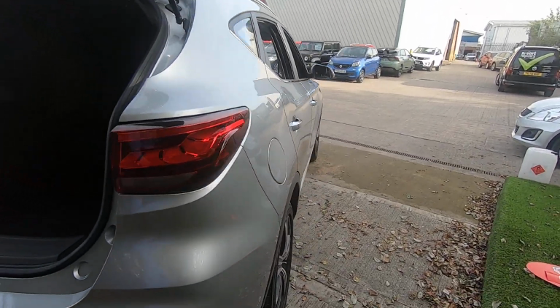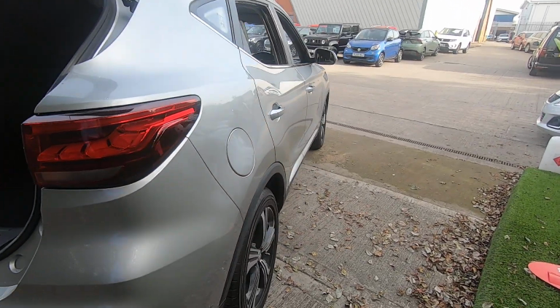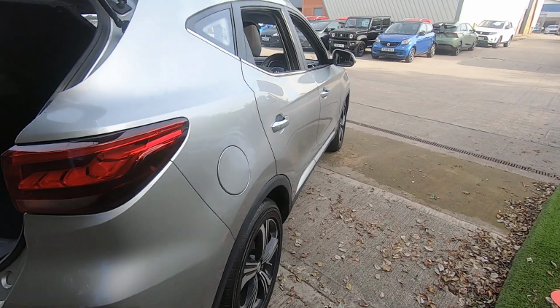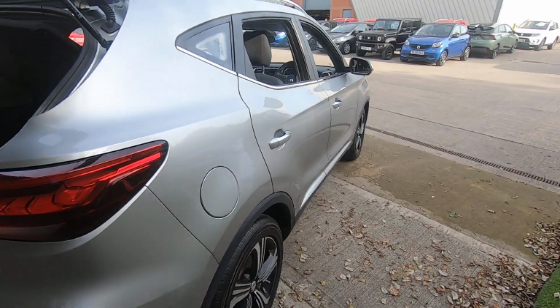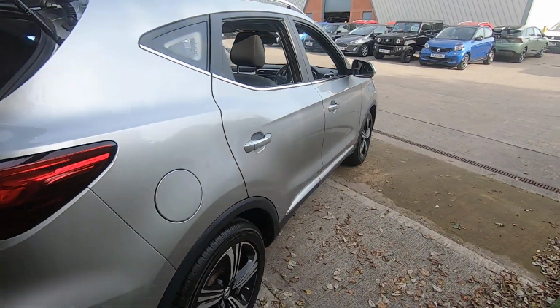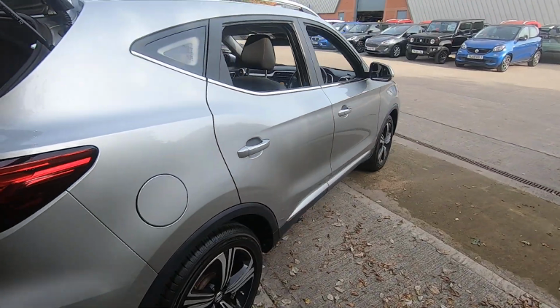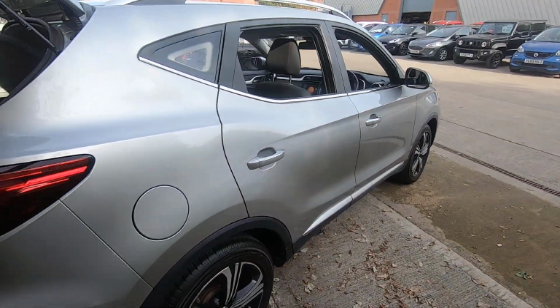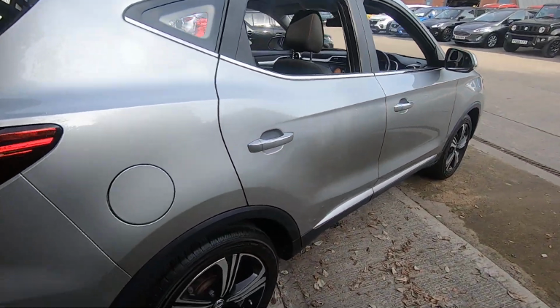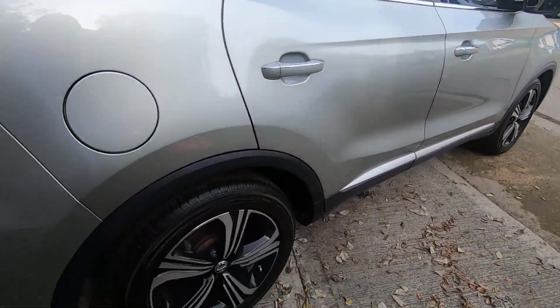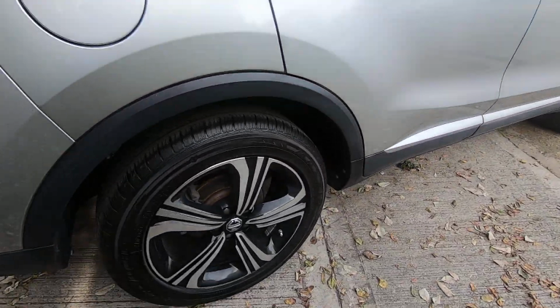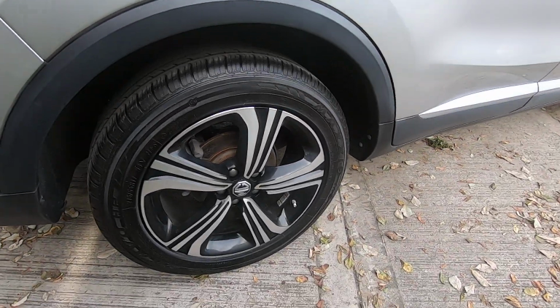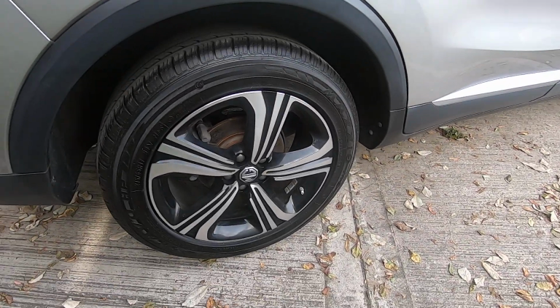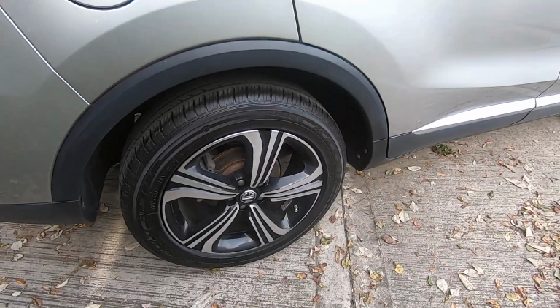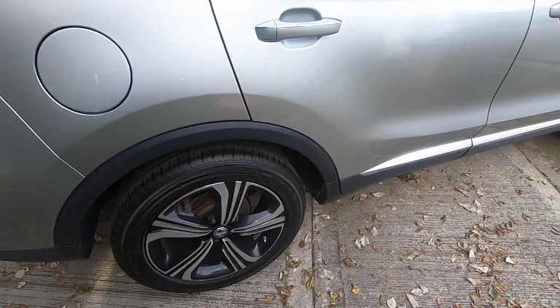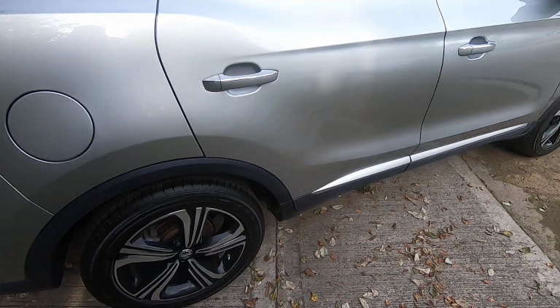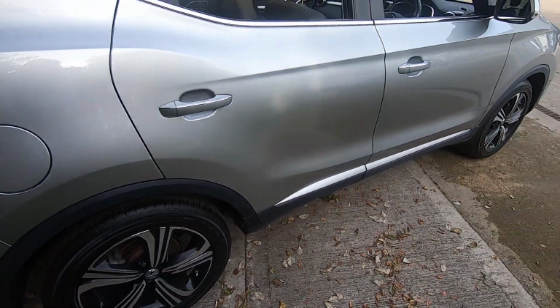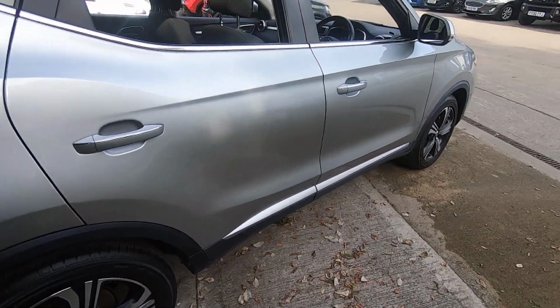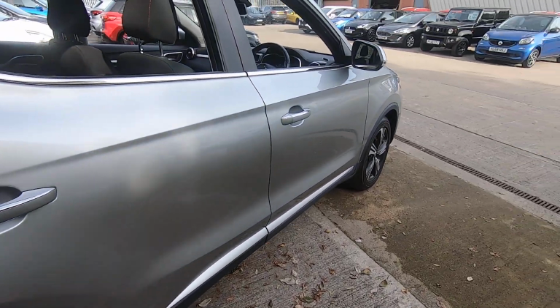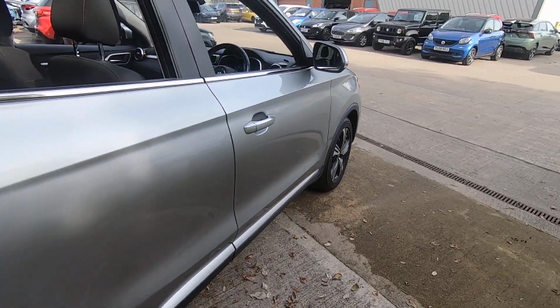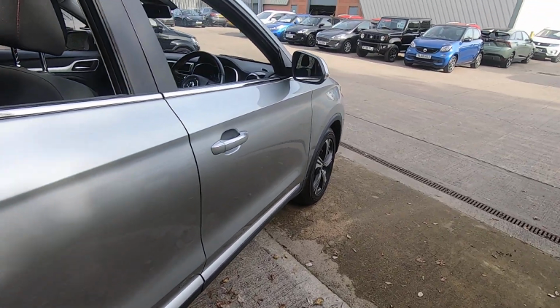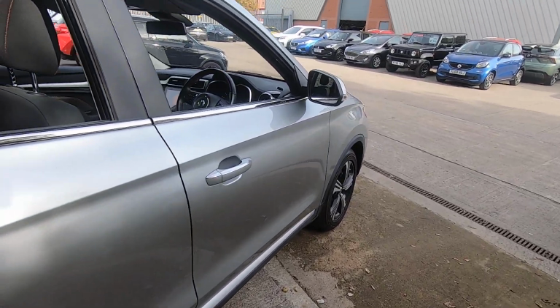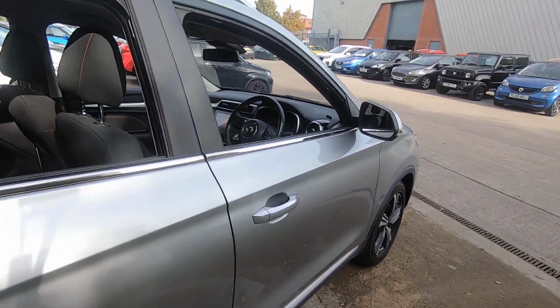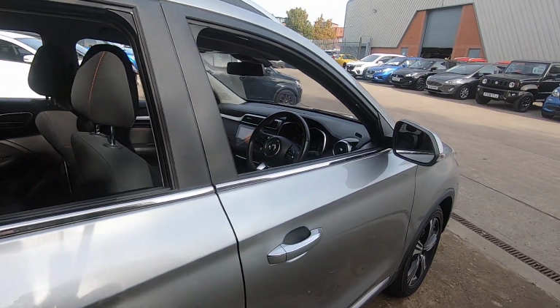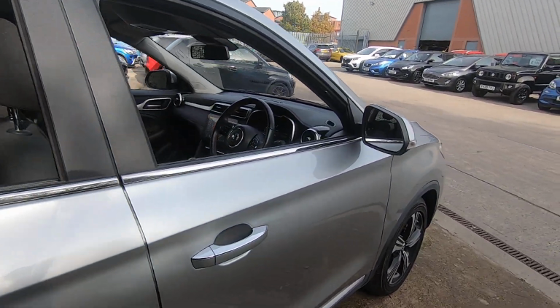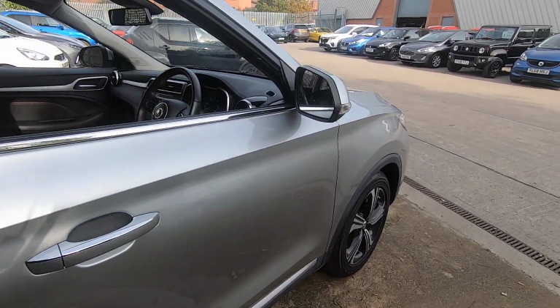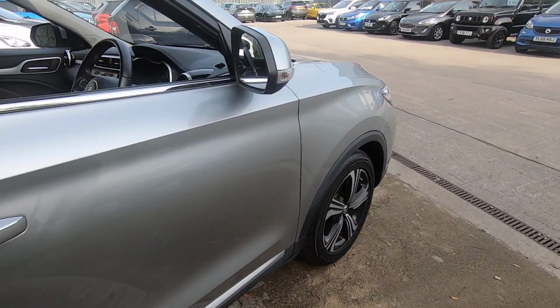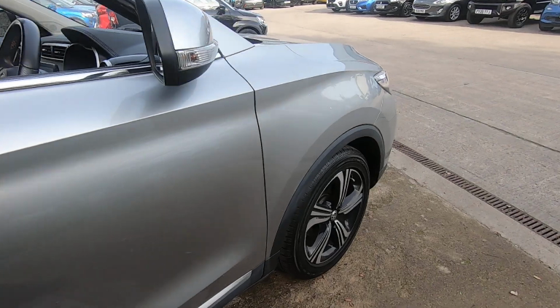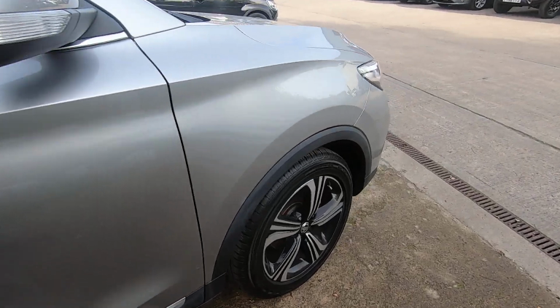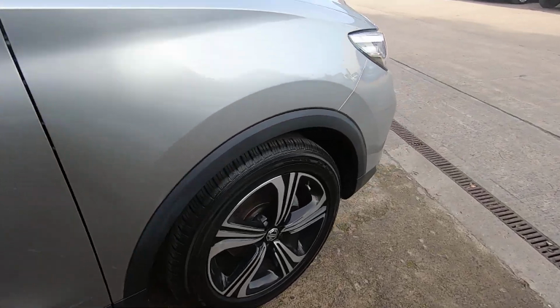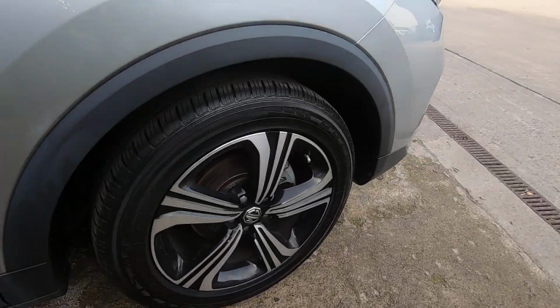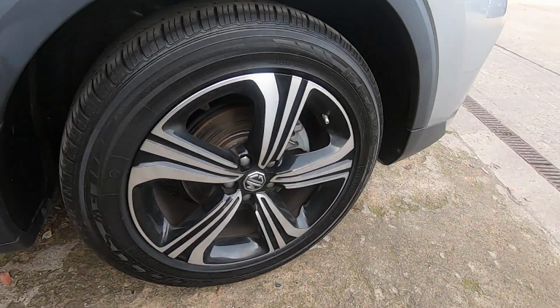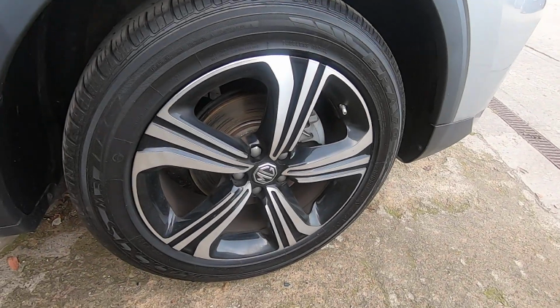This vehicle is in really nice condition. There's no damage to the bodywork and no damage to the alloys either. We will also be uploading a full technician's appraisal video so that you can see underneath the car and any work that we're going to be carrying out.